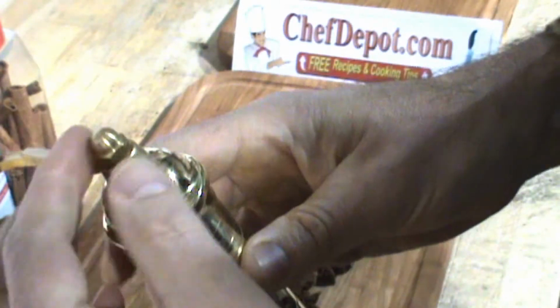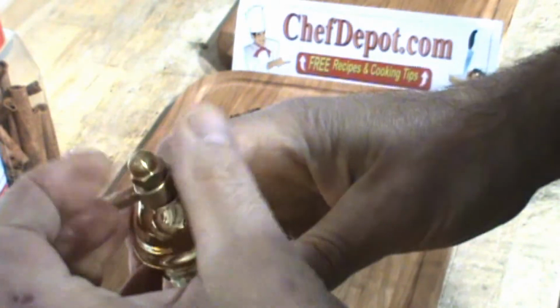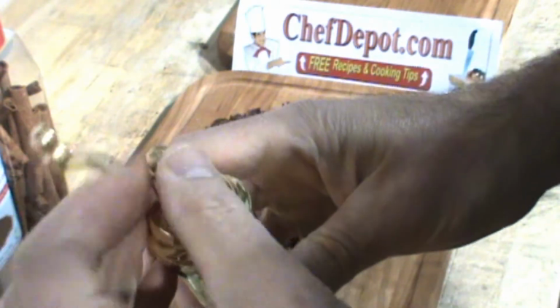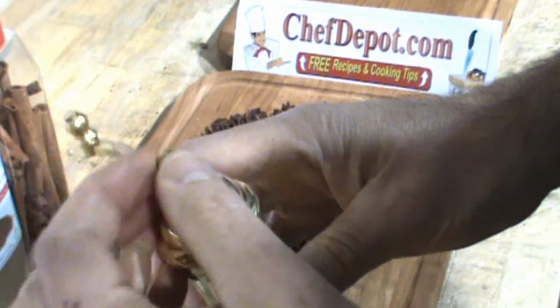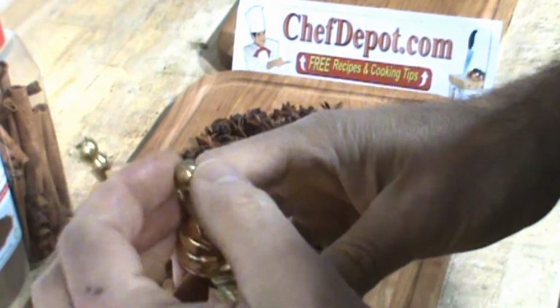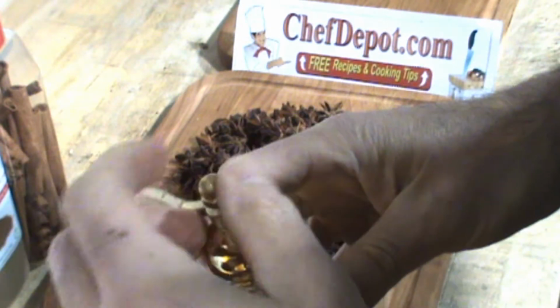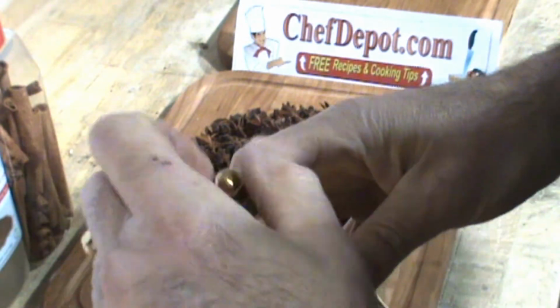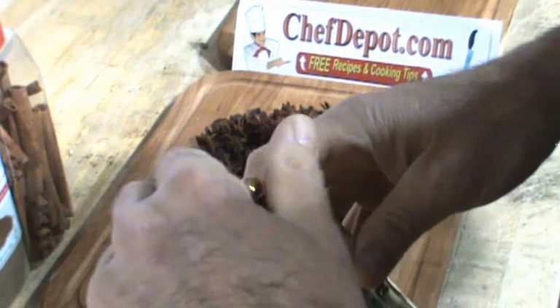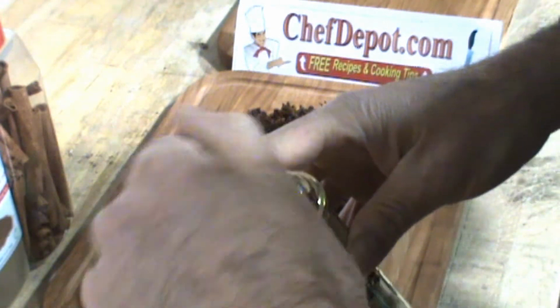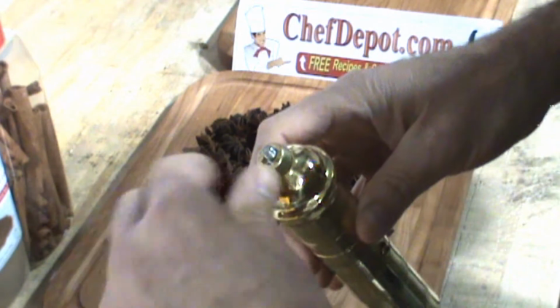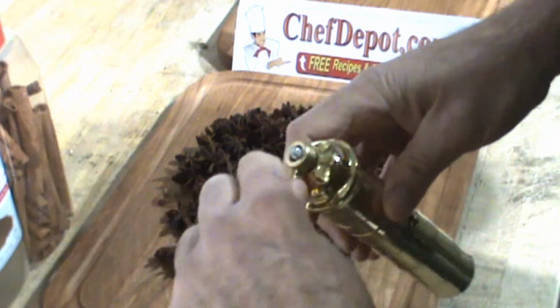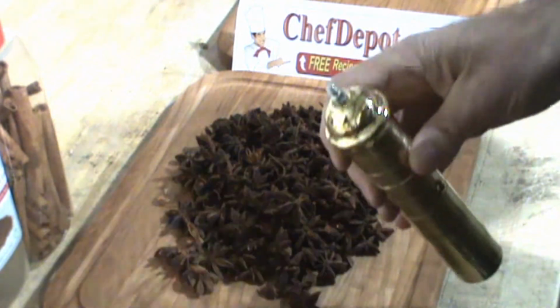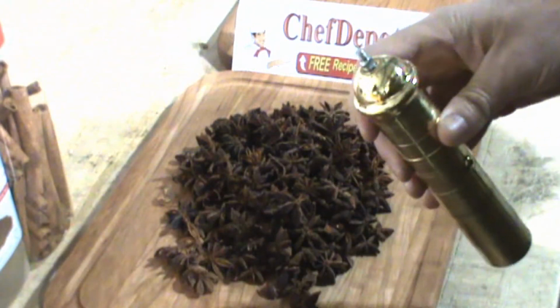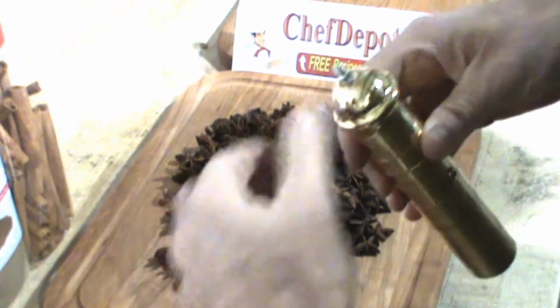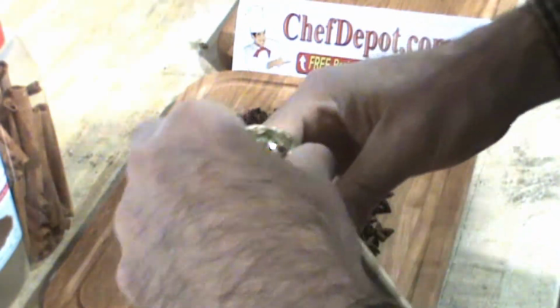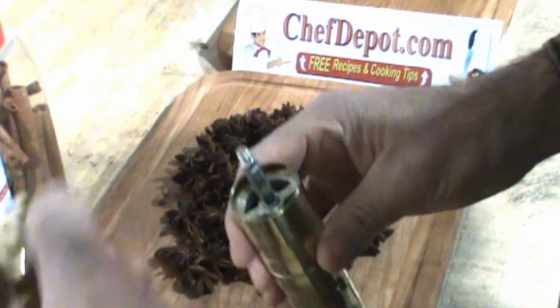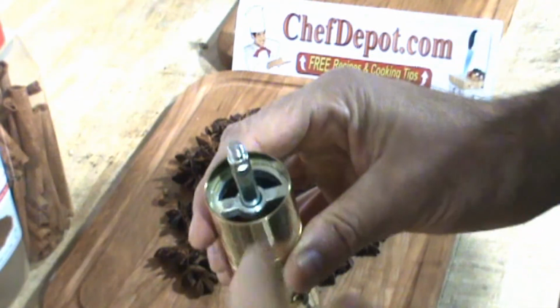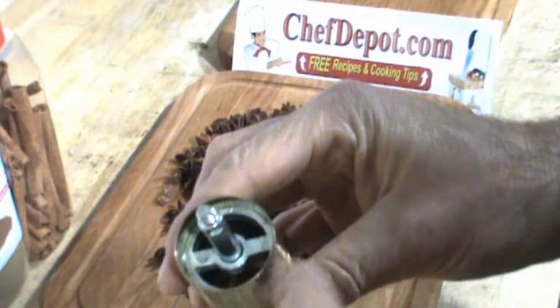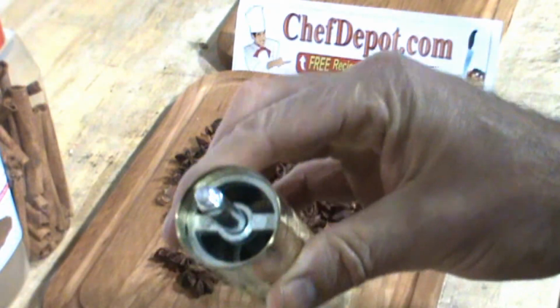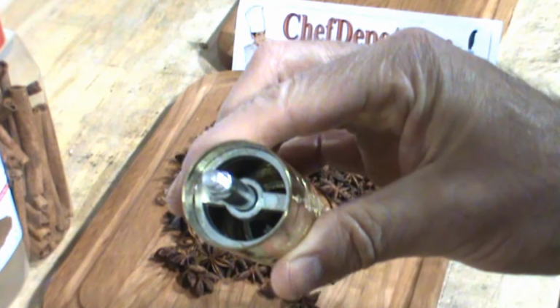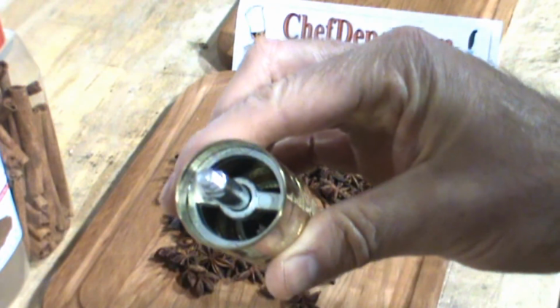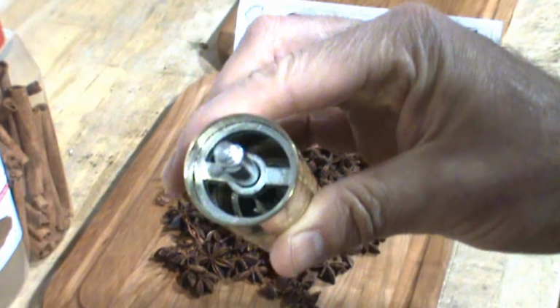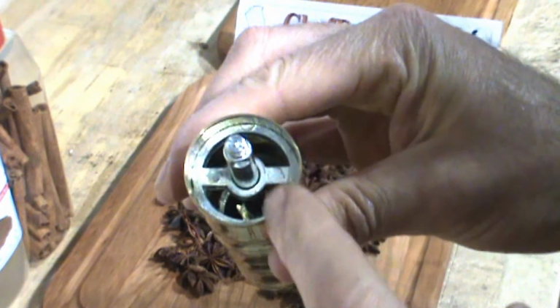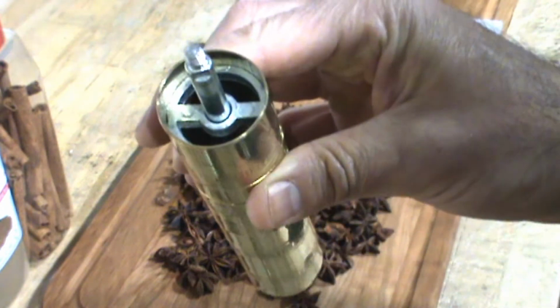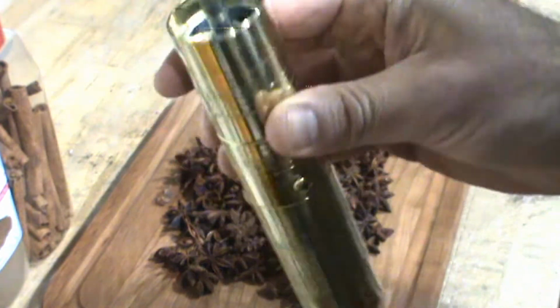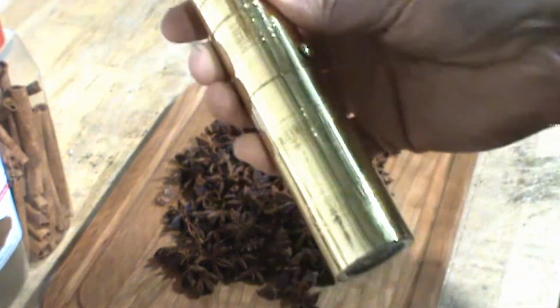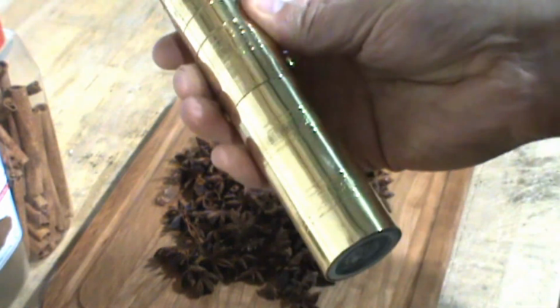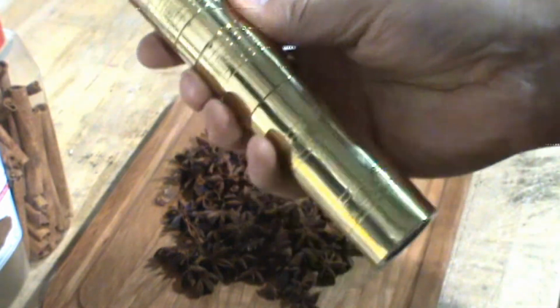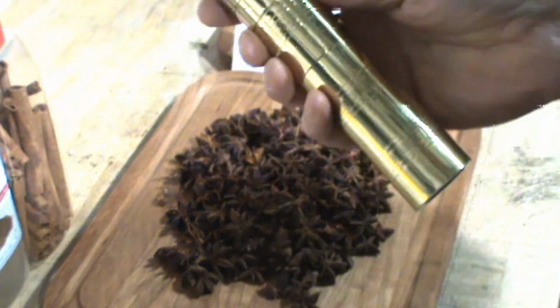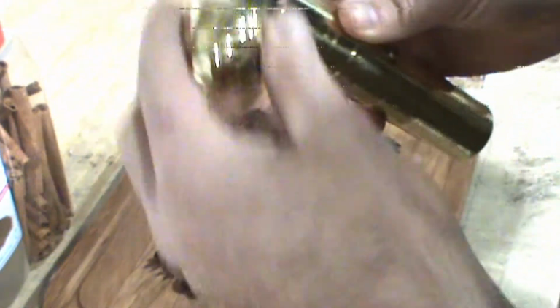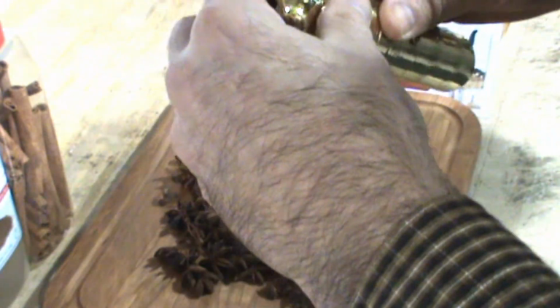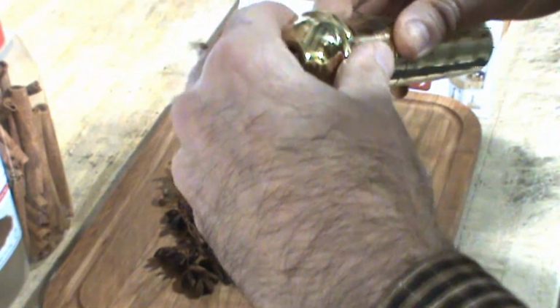Just remove the screw like this, take the handle off, put your spices in right there — anything you can put in there, this will grind it. You're not going to break it either.